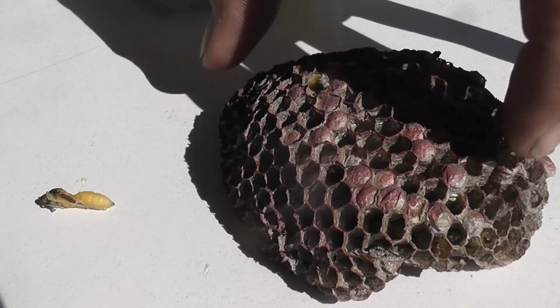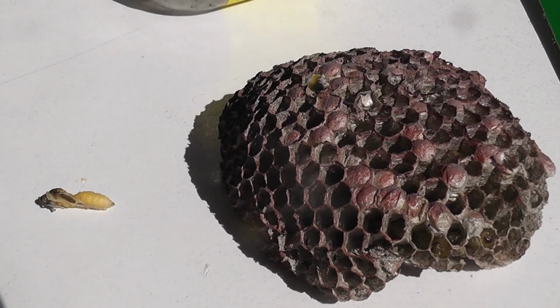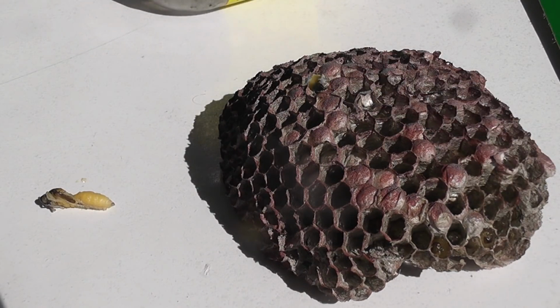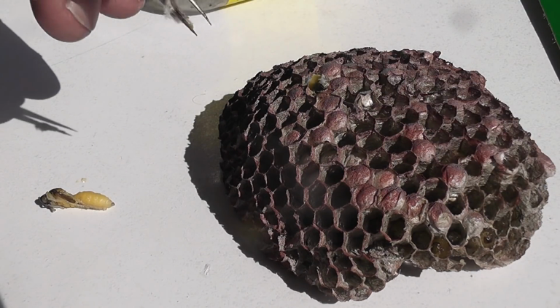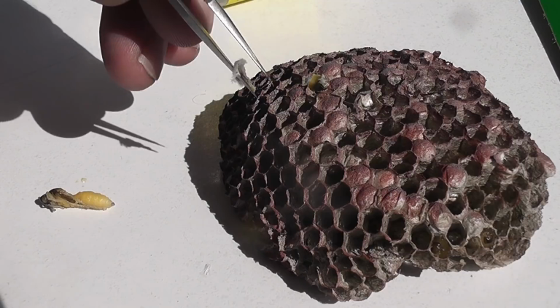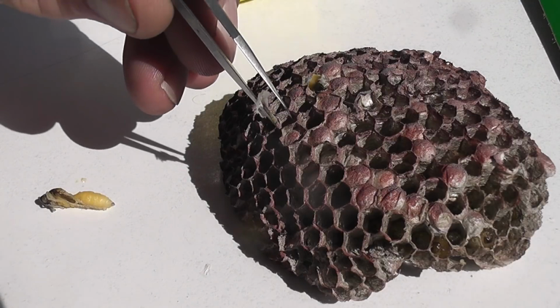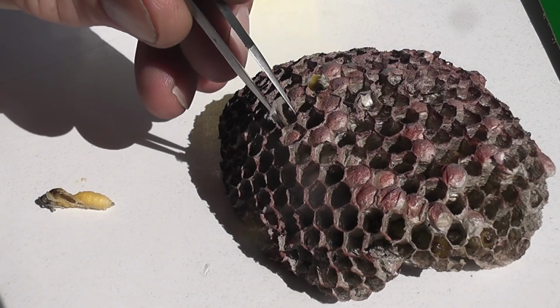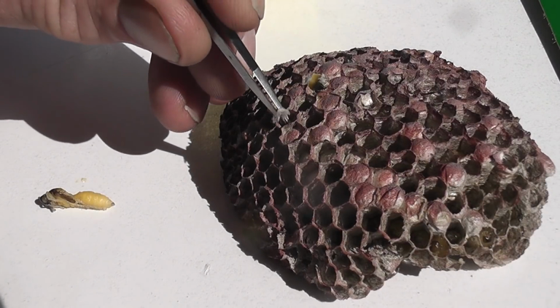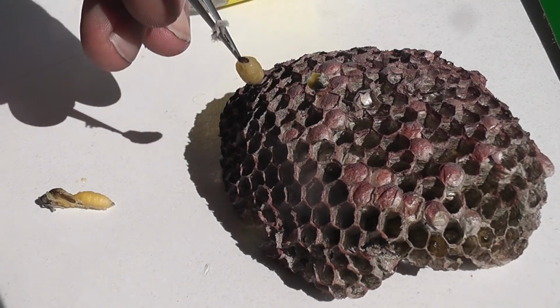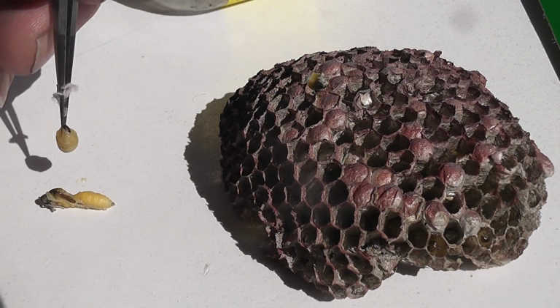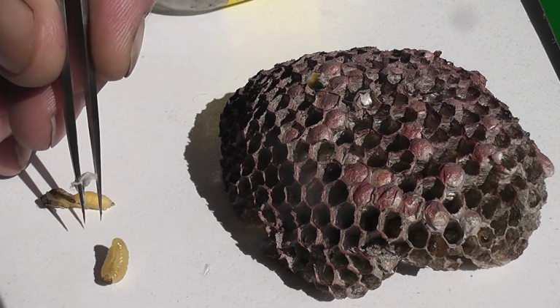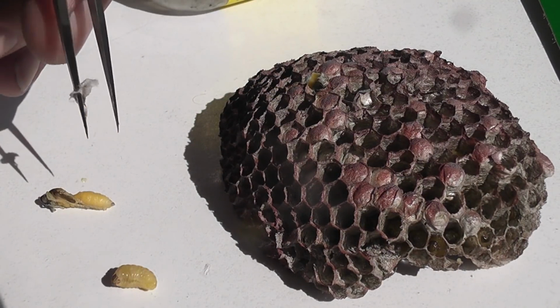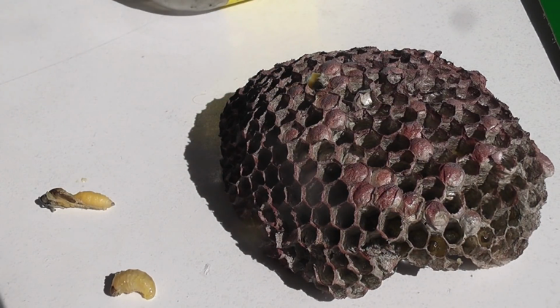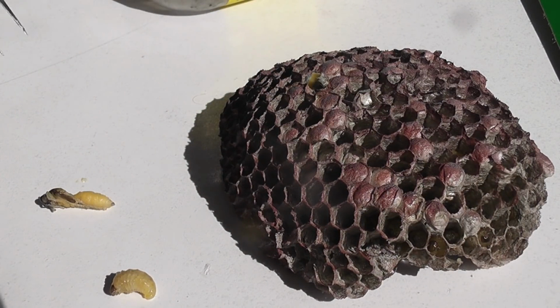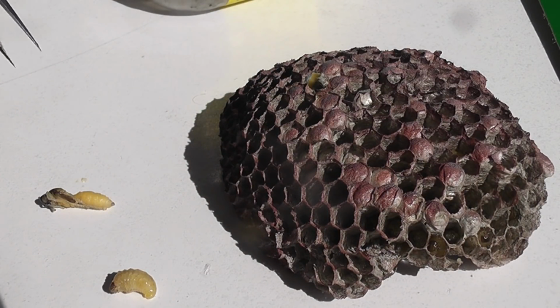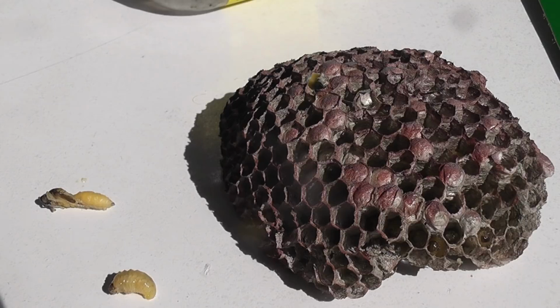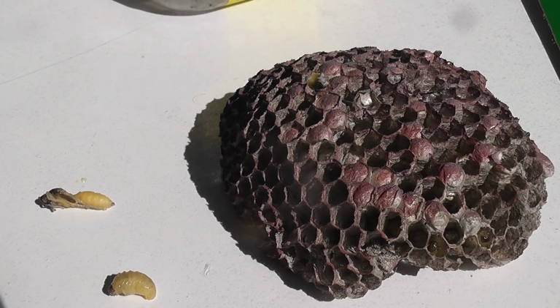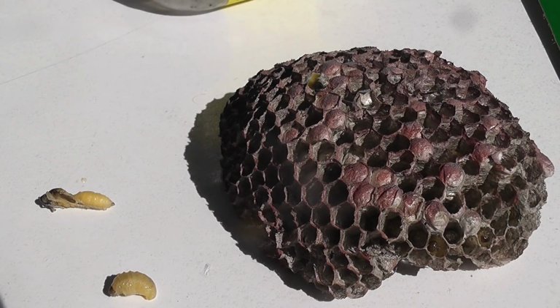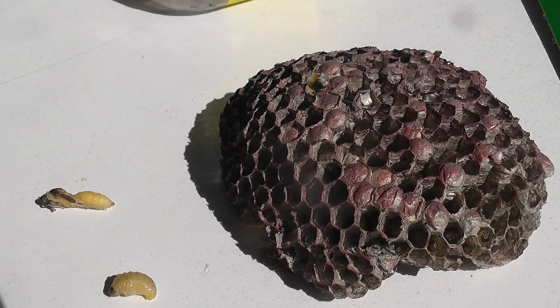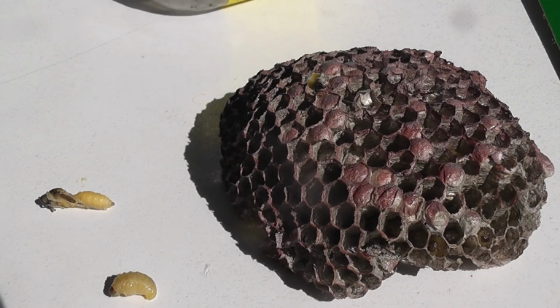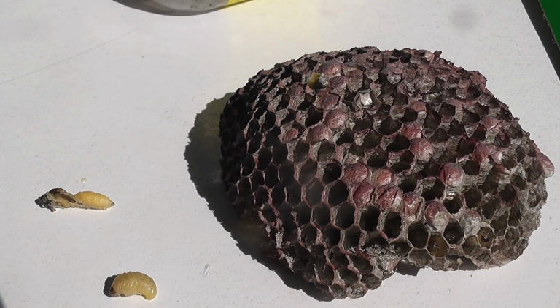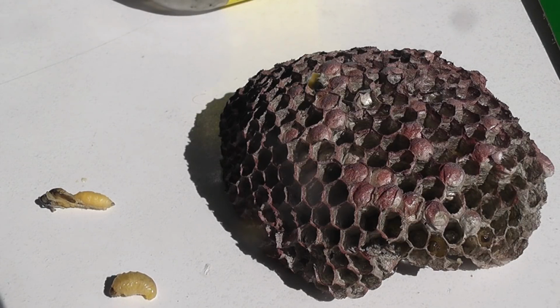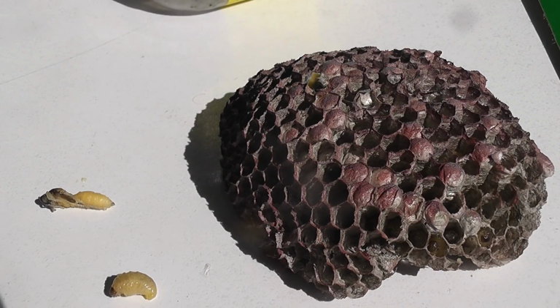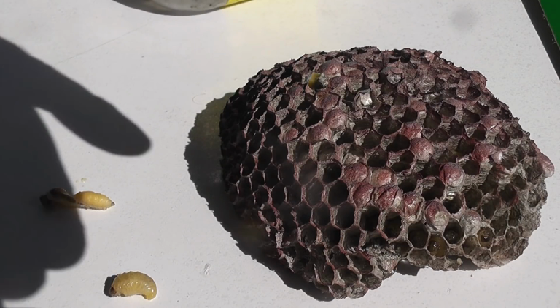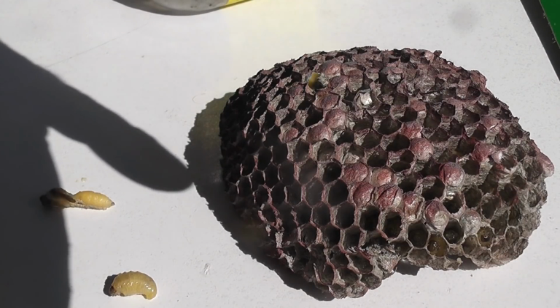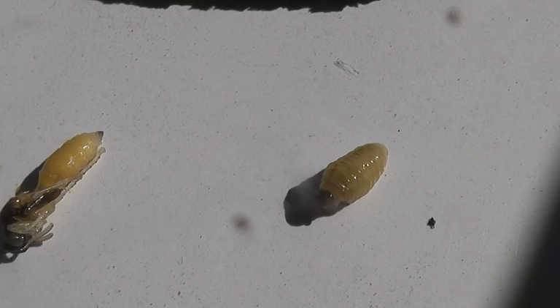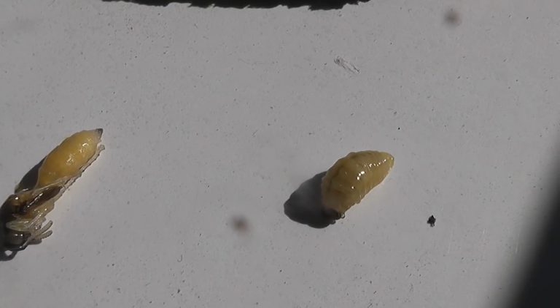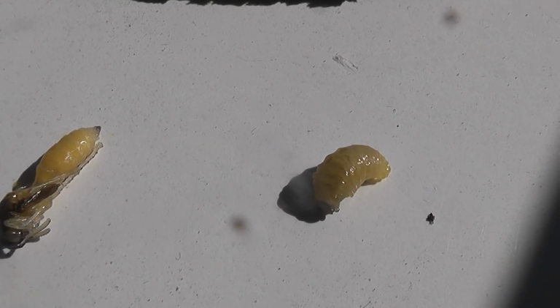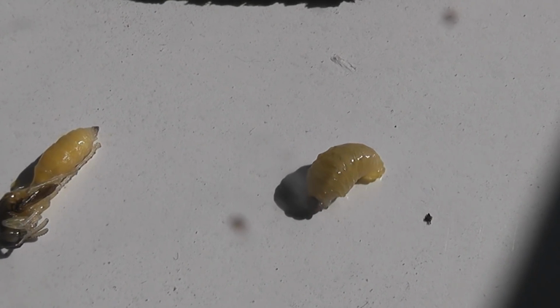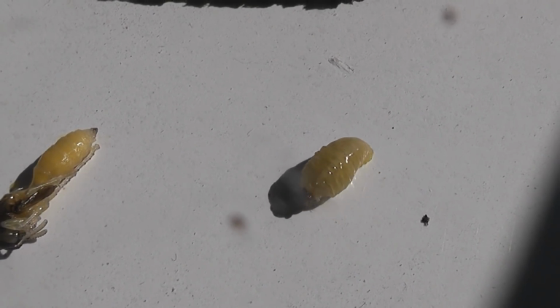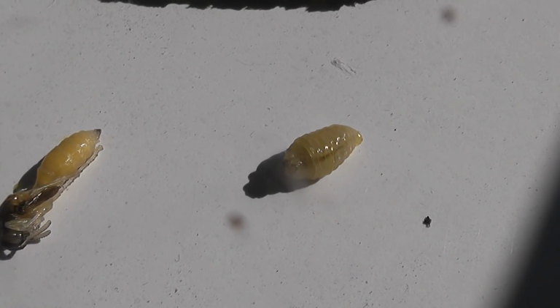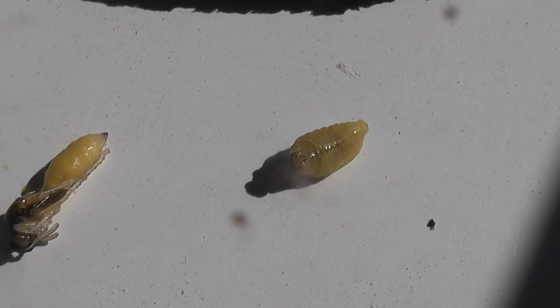So I've got an incomplete wasp here. I can see another thing moving here. Here I've got a grub. Can I pick it up? Let's get it in a different position. Here we've got a grub from a wasp.